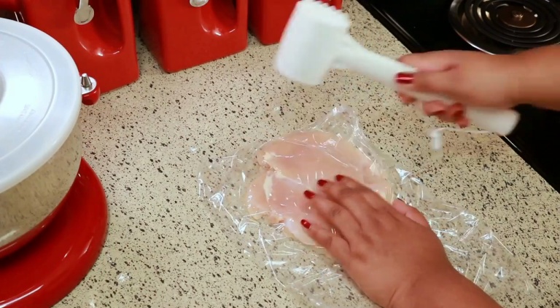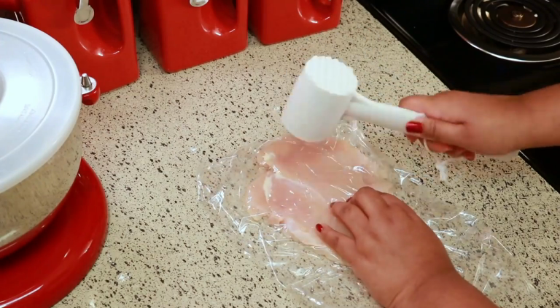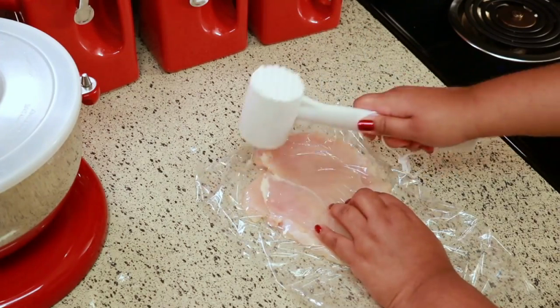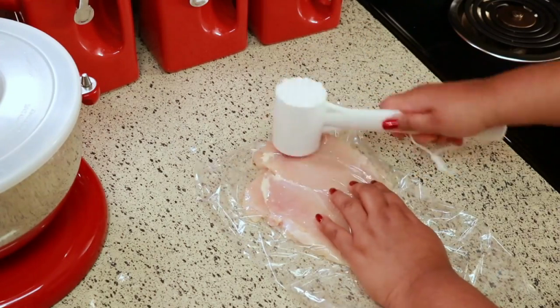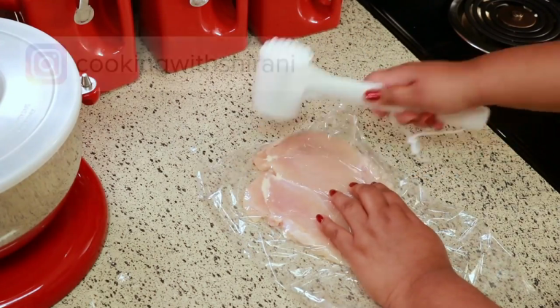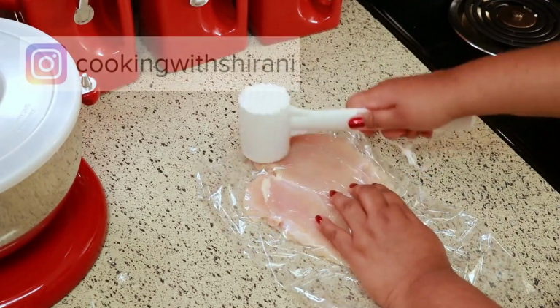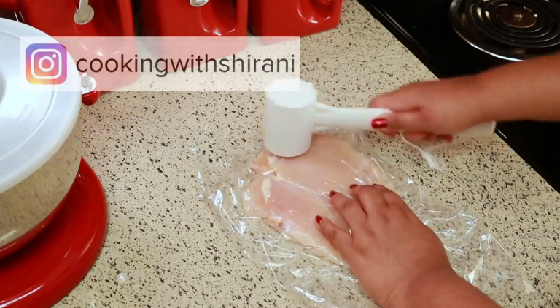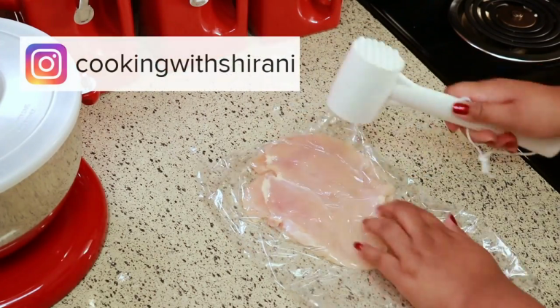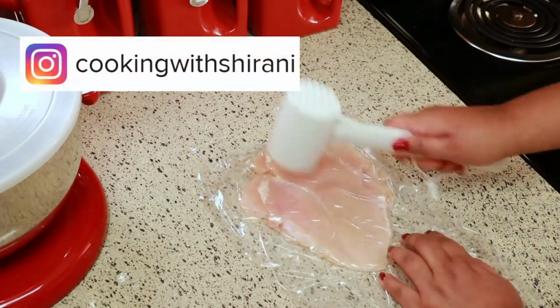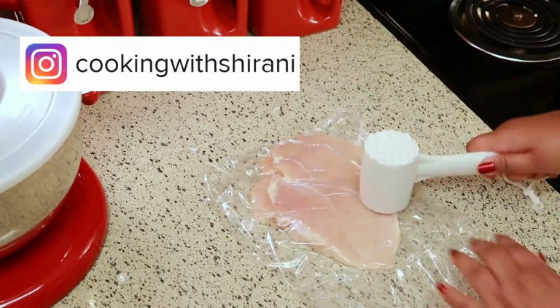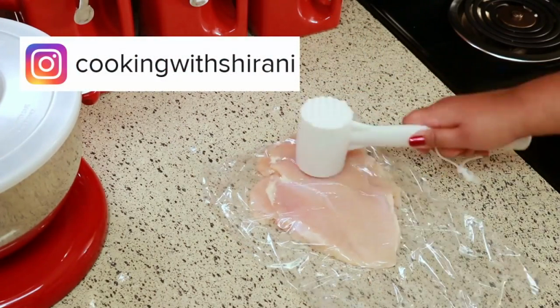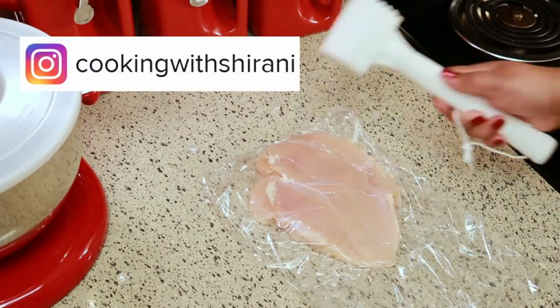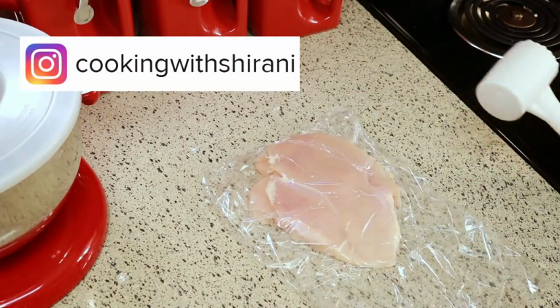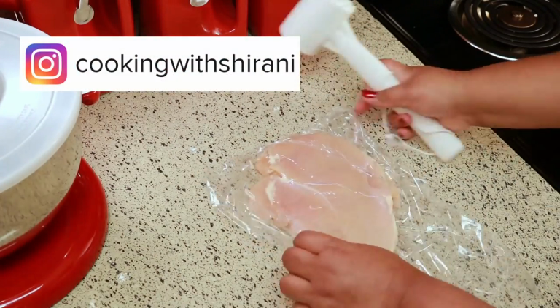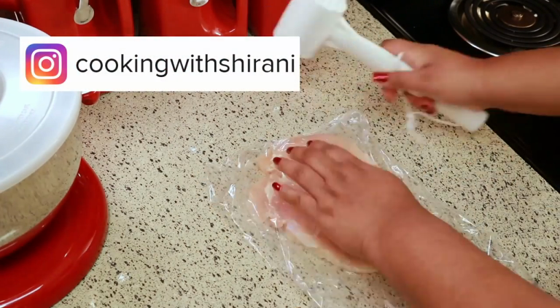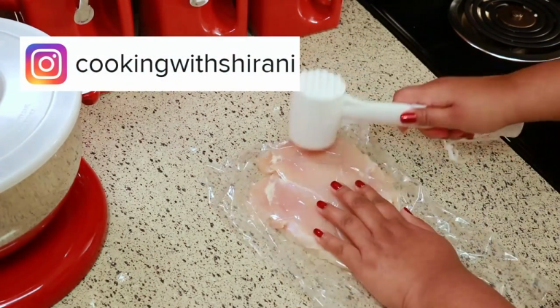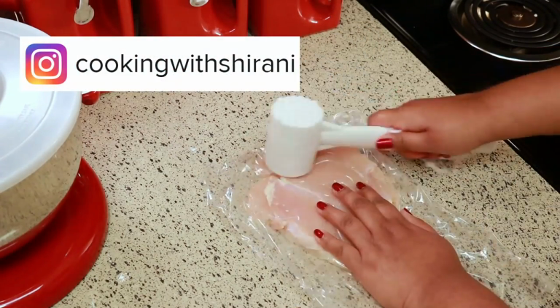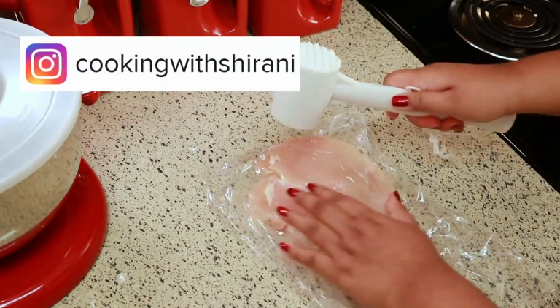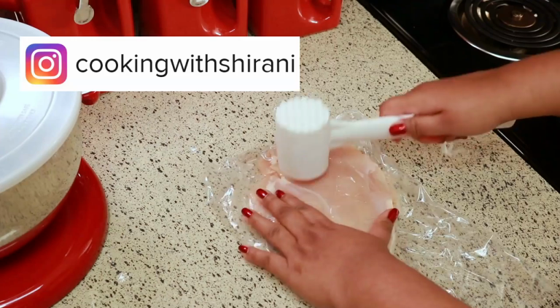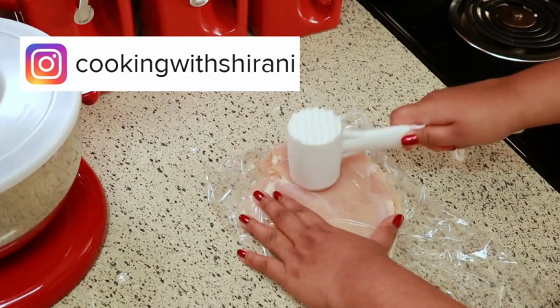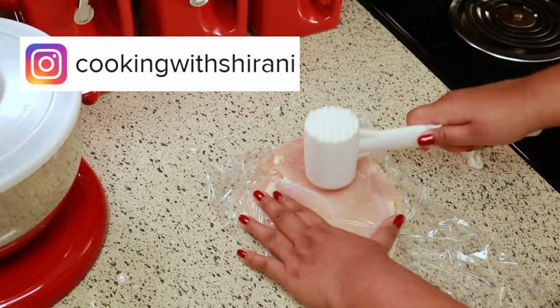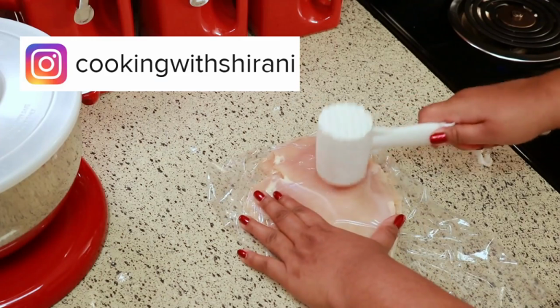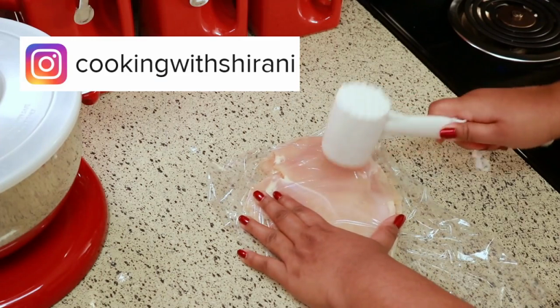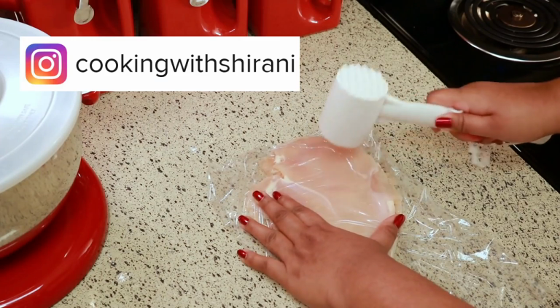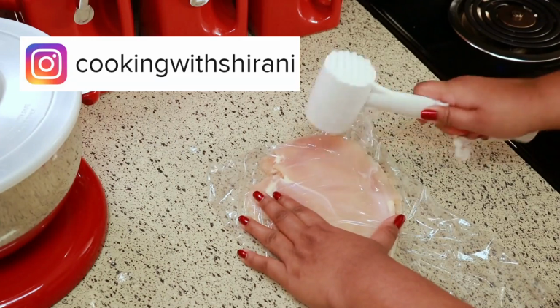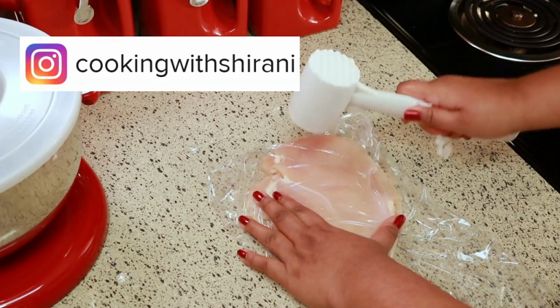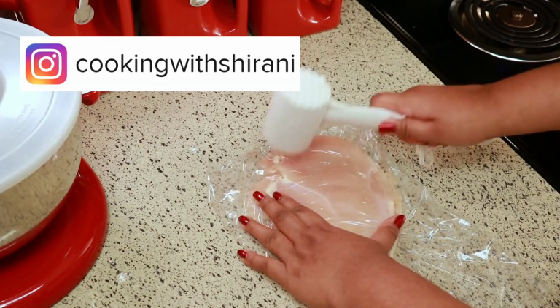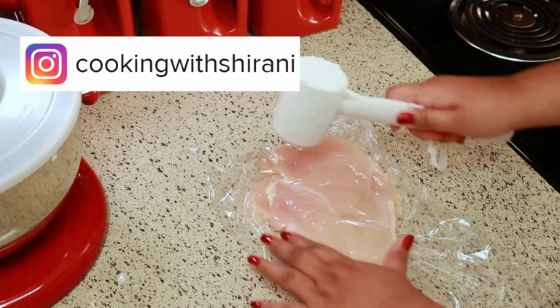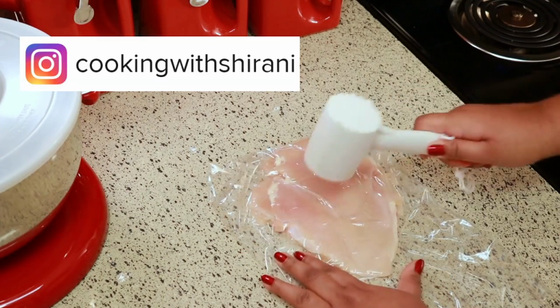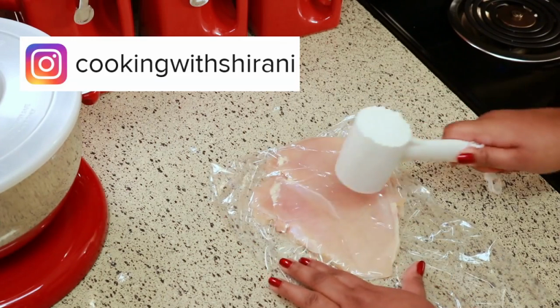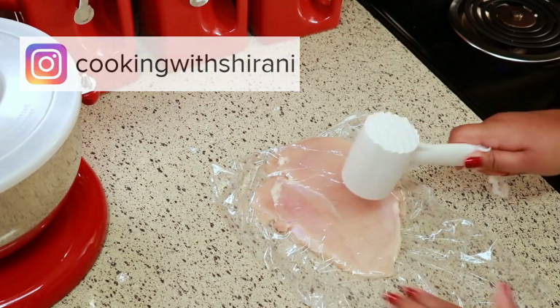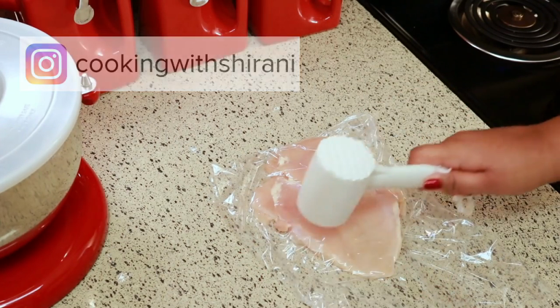If you haven't been following me on Instagram yet, you can do so at Cooking with Sharani — I'm always sharing stuff over there, so come follow me.